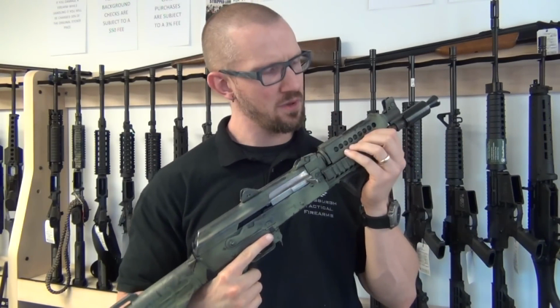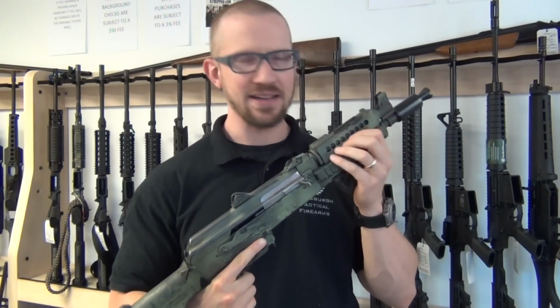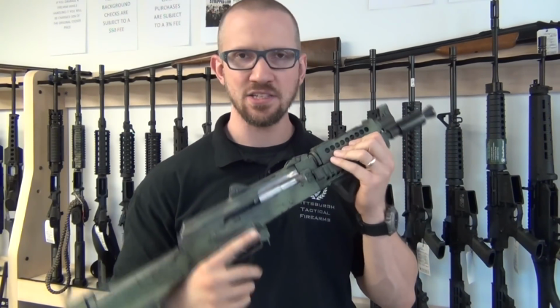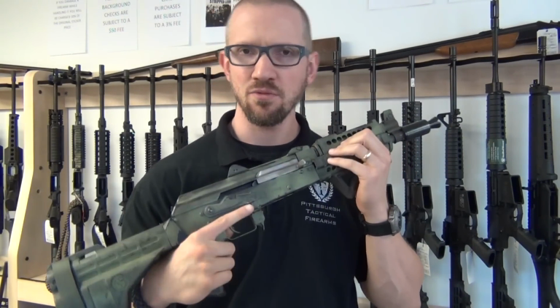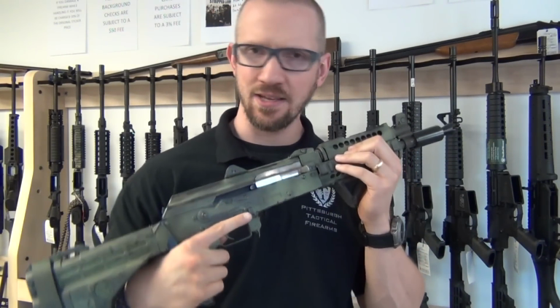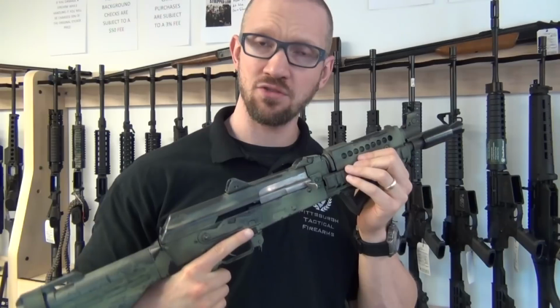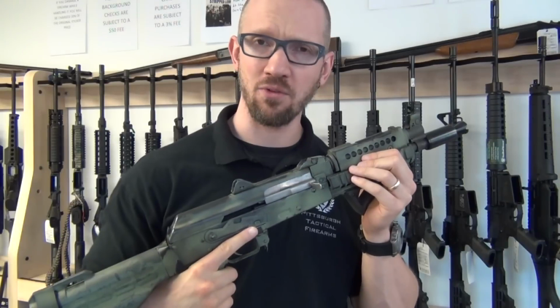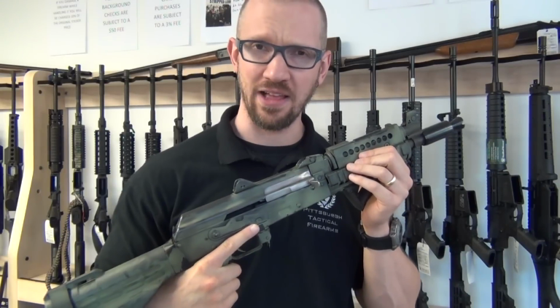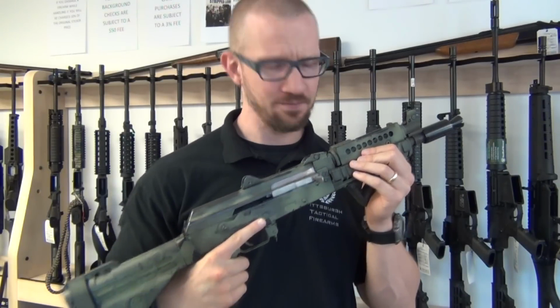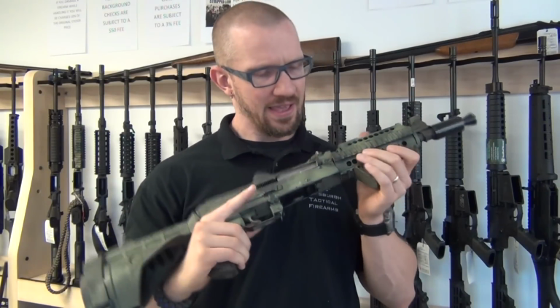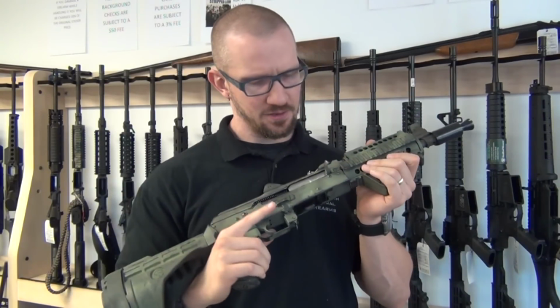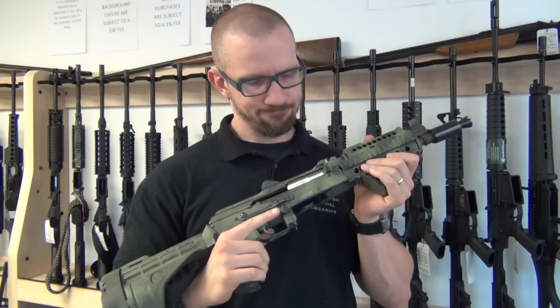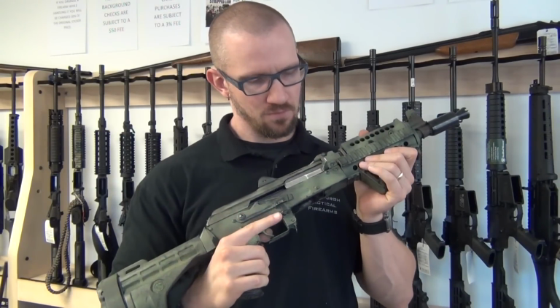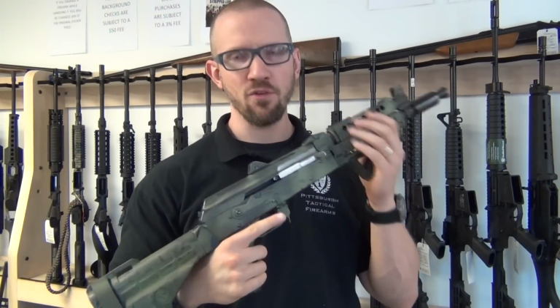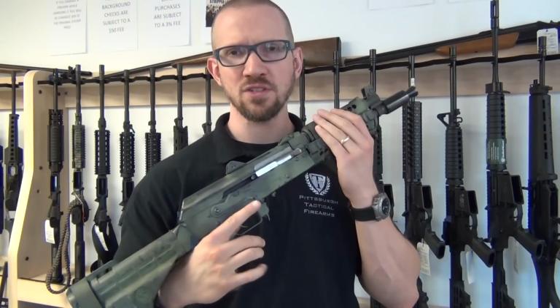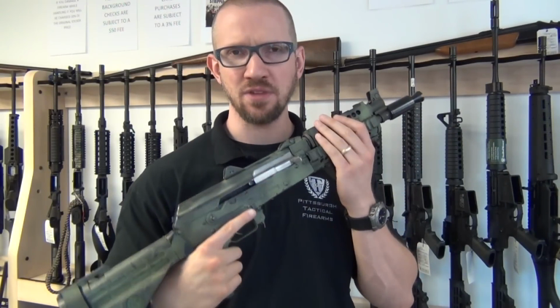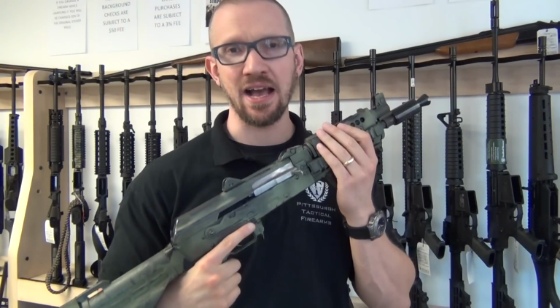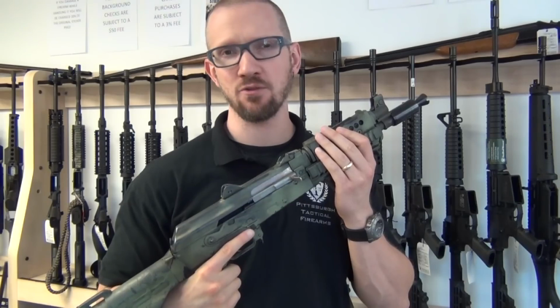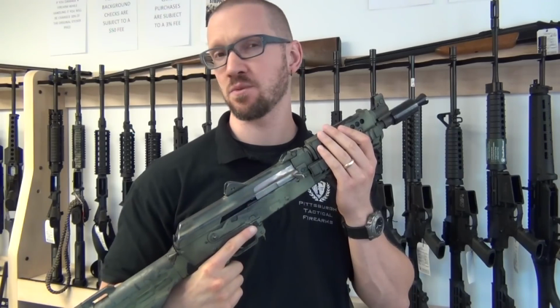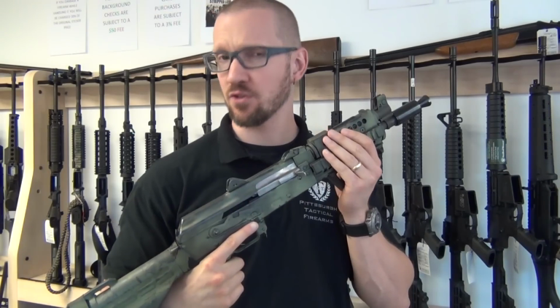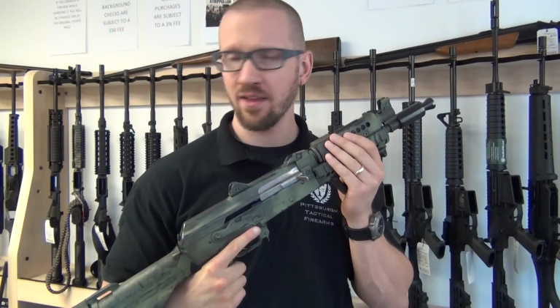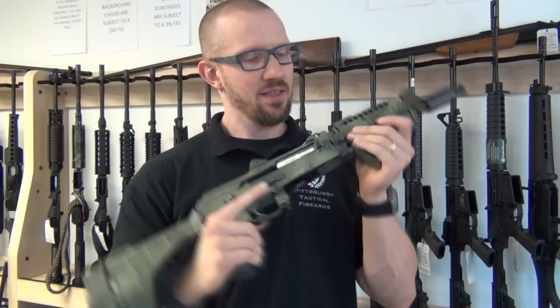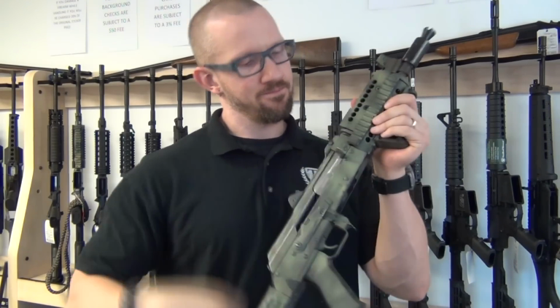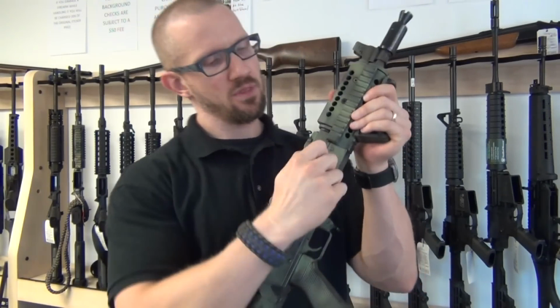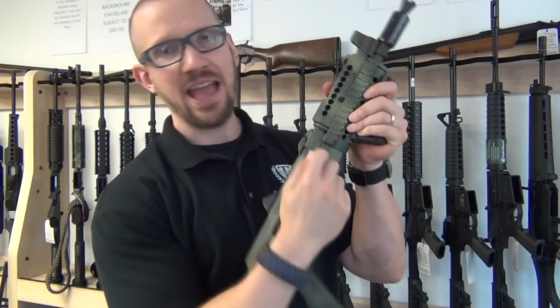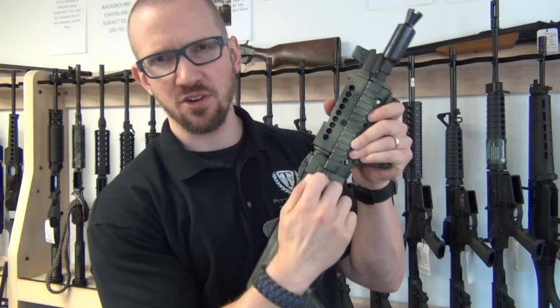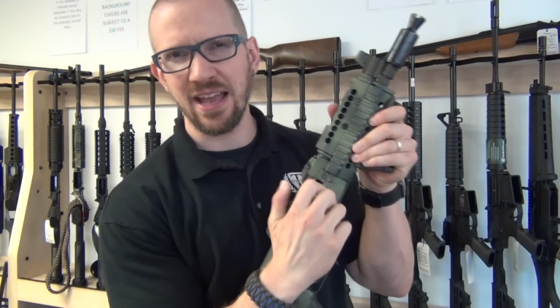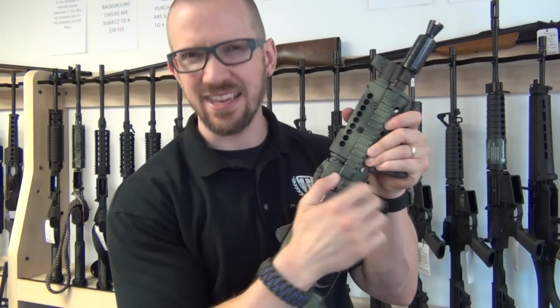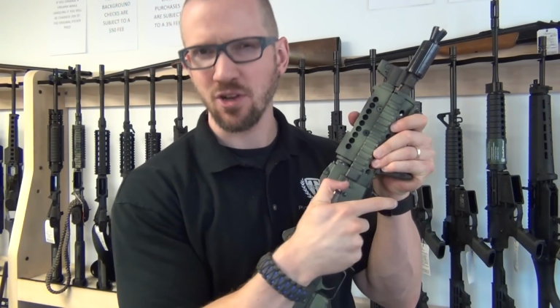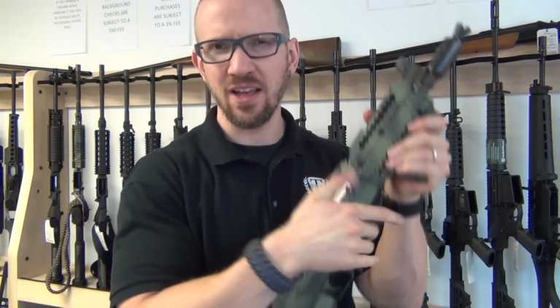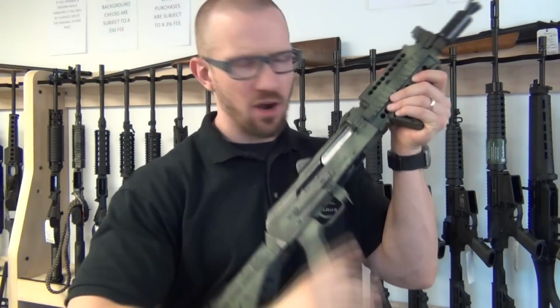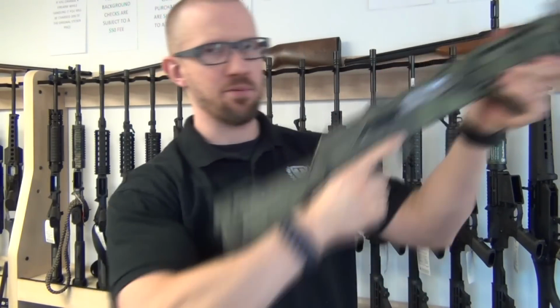So I decided to put this through the Way of the Rifle class, and over the course of a couple of days — I thought at first it was because it was getting dirty — the action started to get kind of sticky, like it was hard to operate.